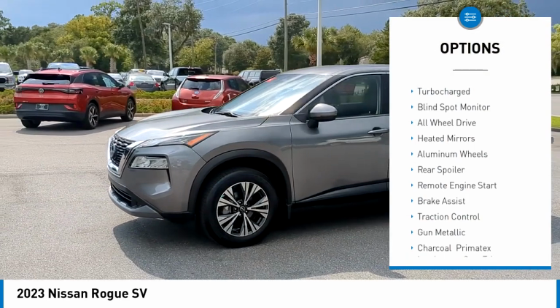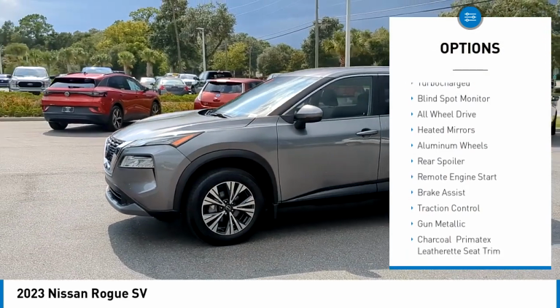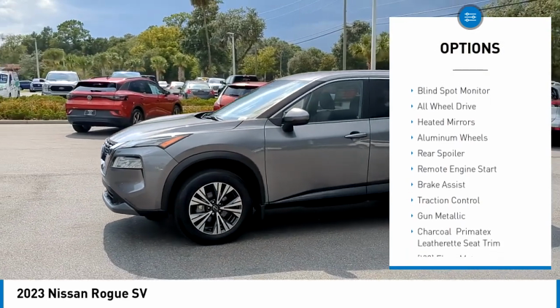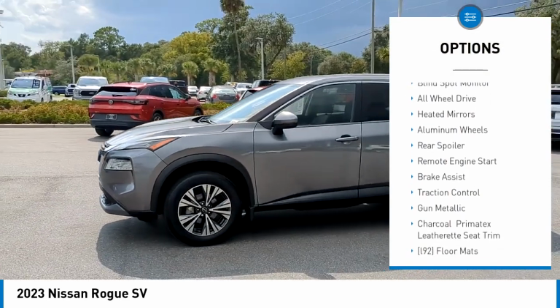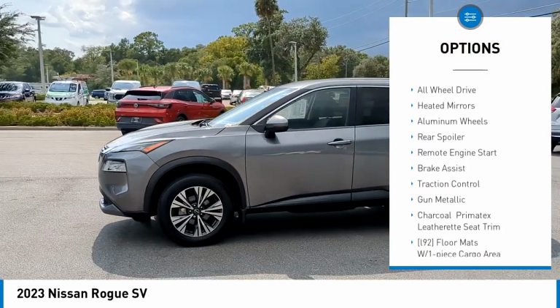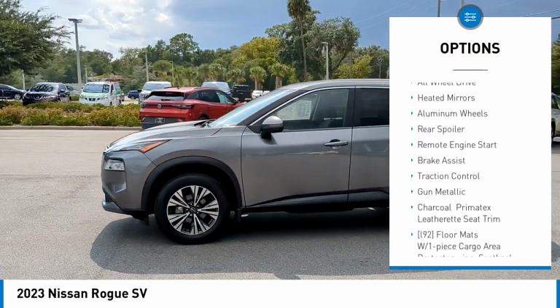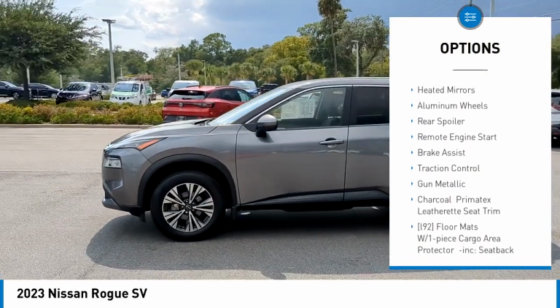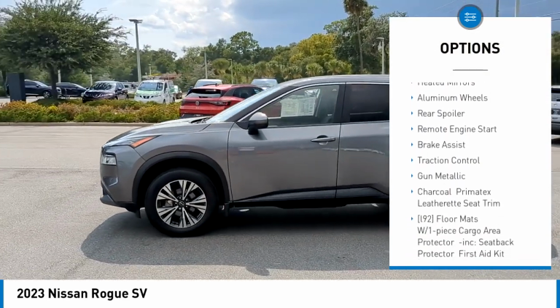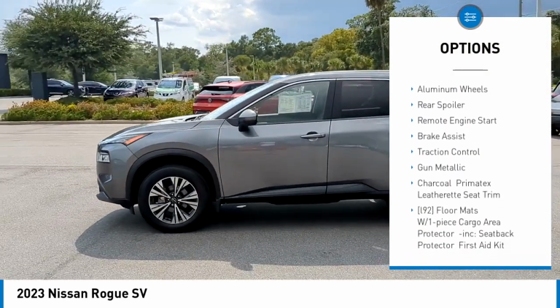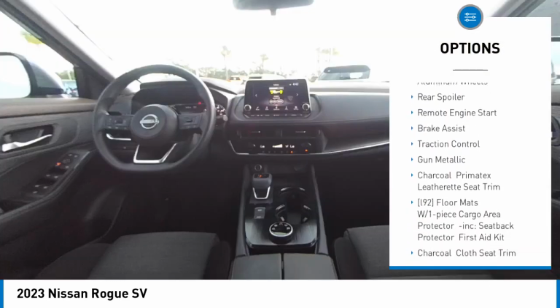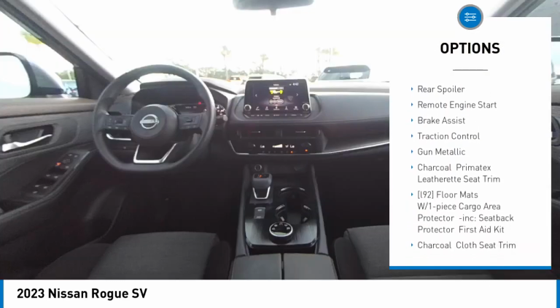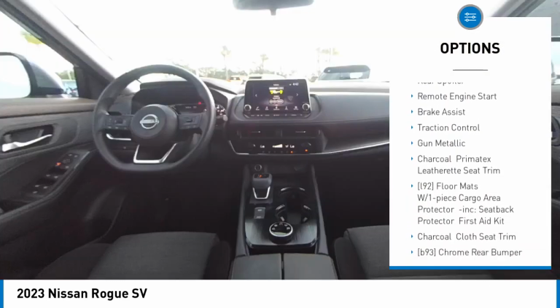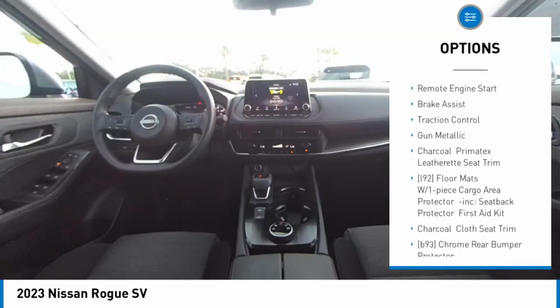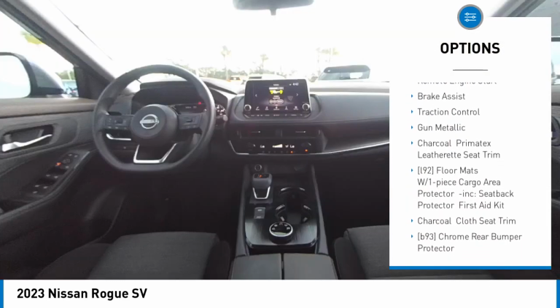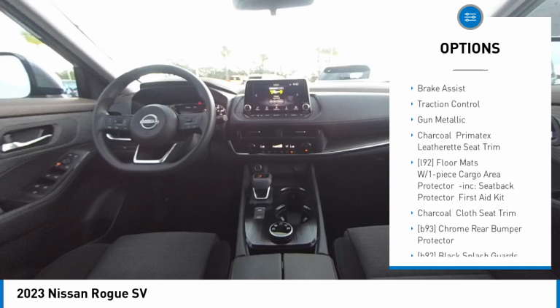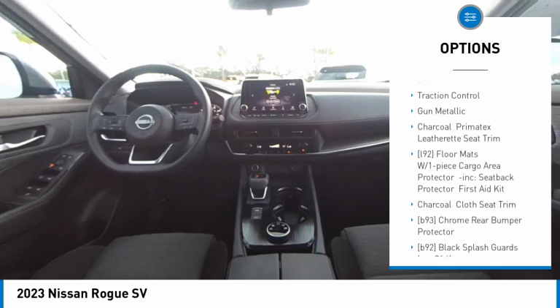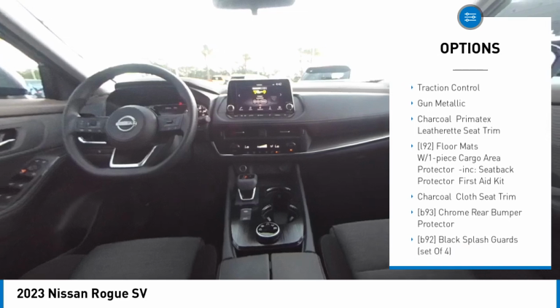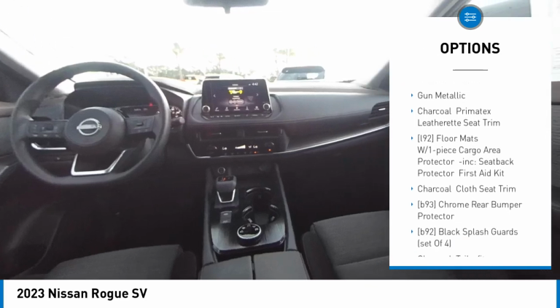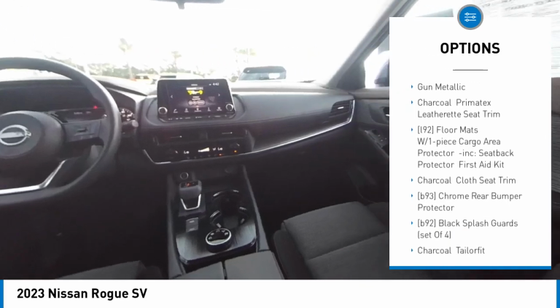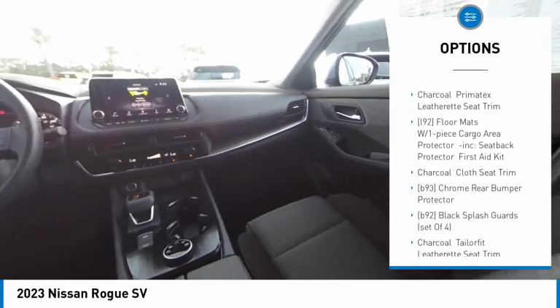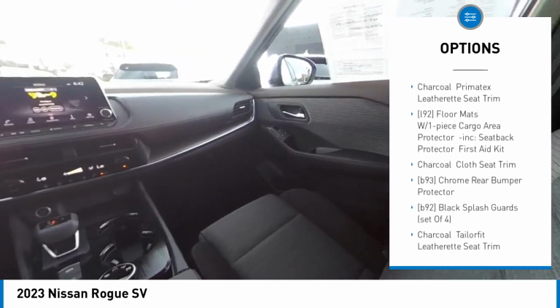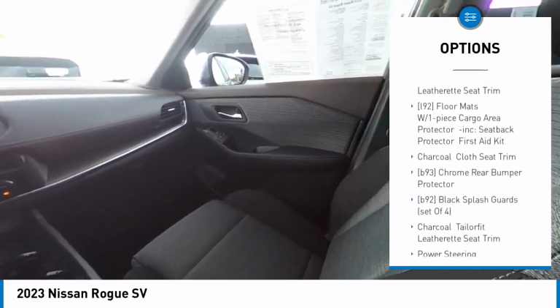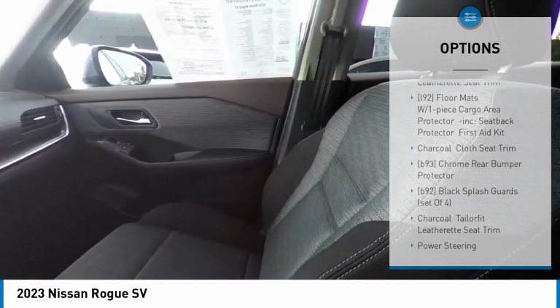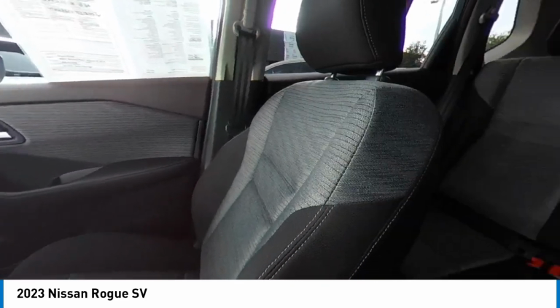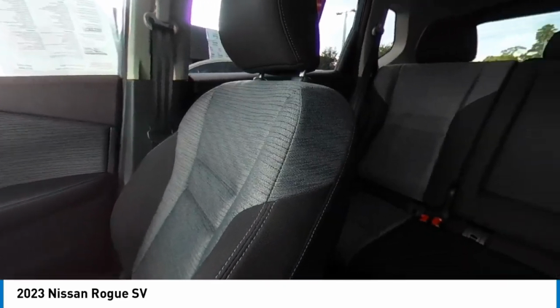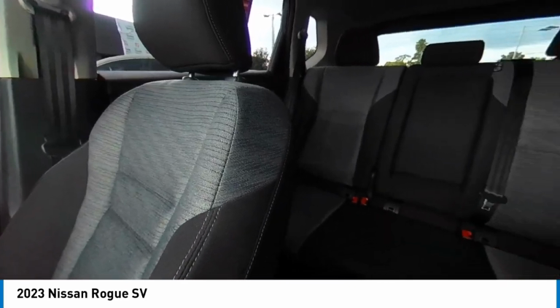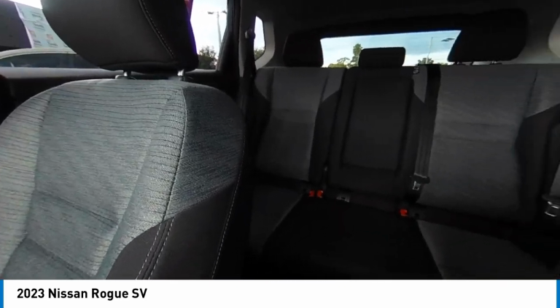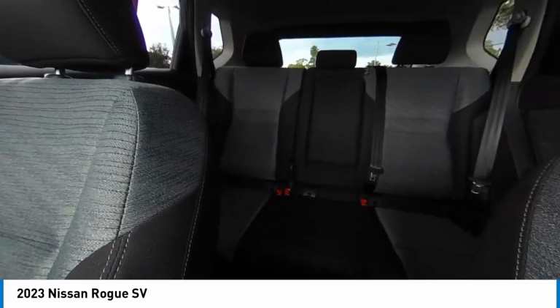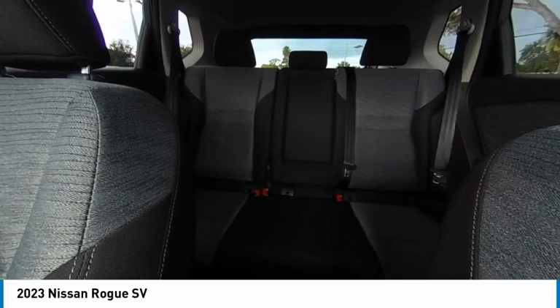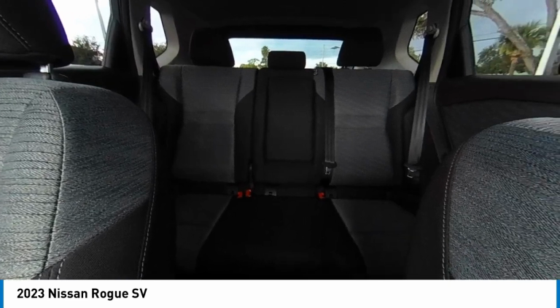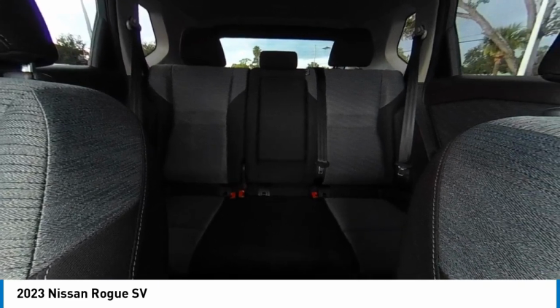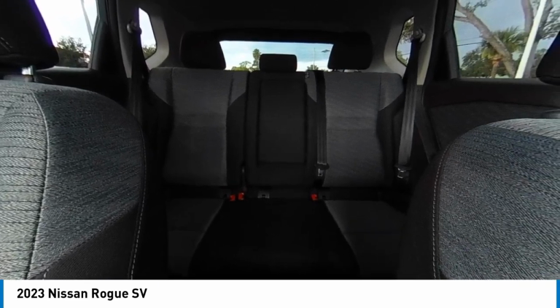Tire pressure monitor, turbo charge, blind spot monitor, all-wheel drive, heated mirrors, aluminum wheels, rear spoiler, remote engine start, brake assist, traction control.